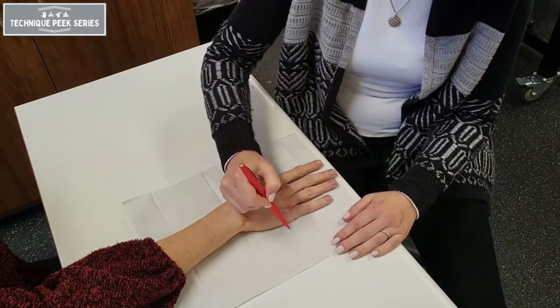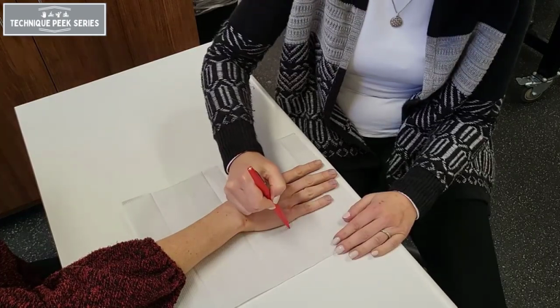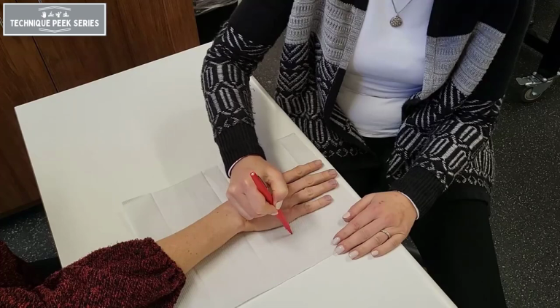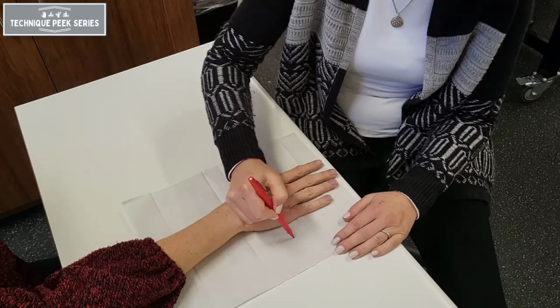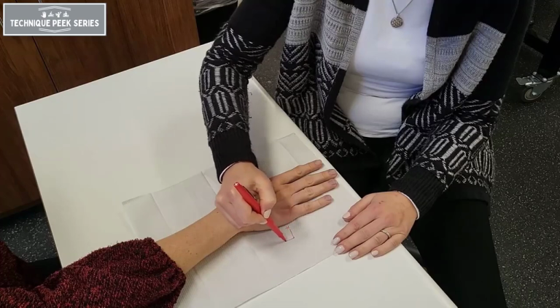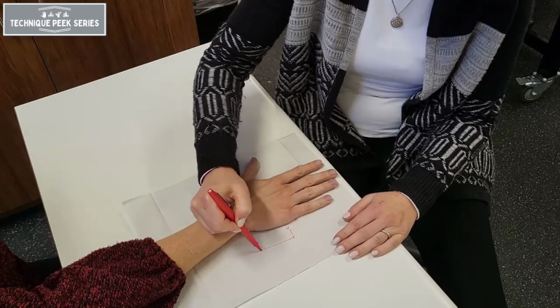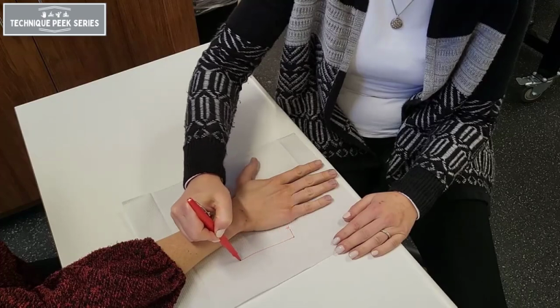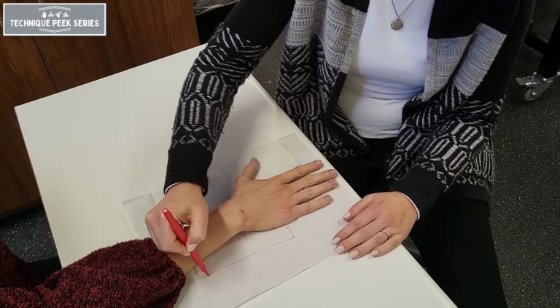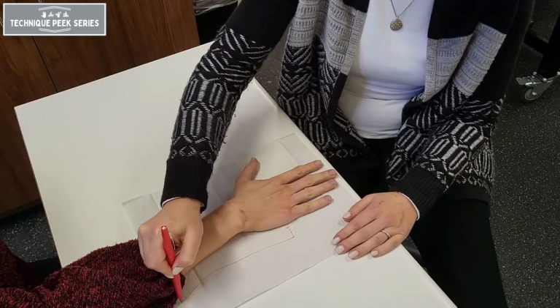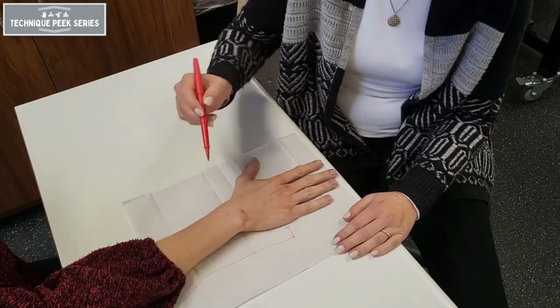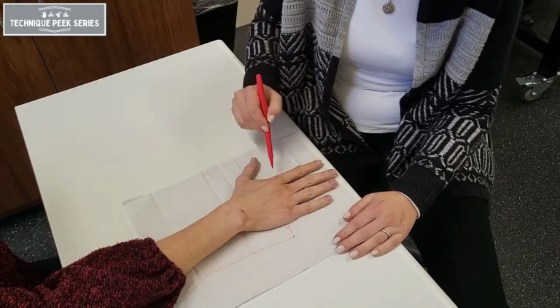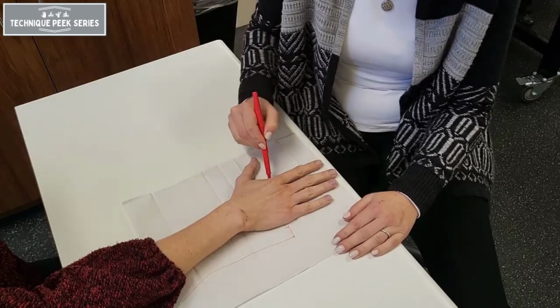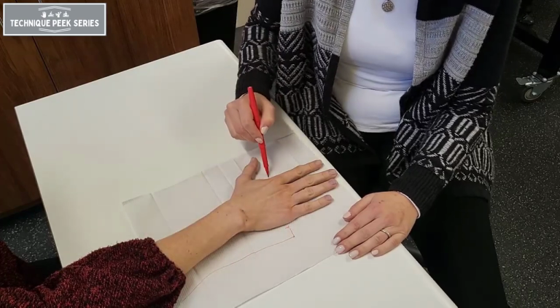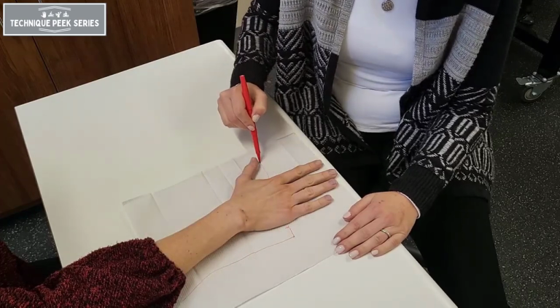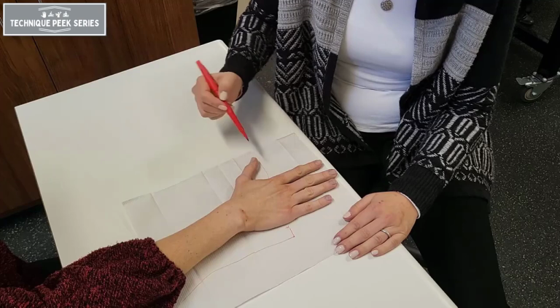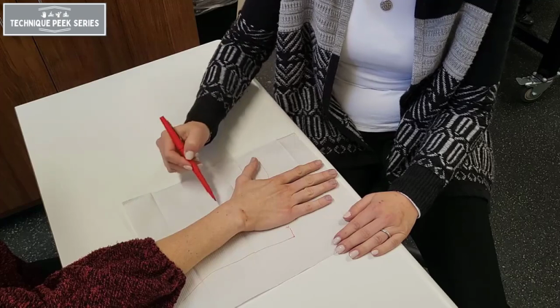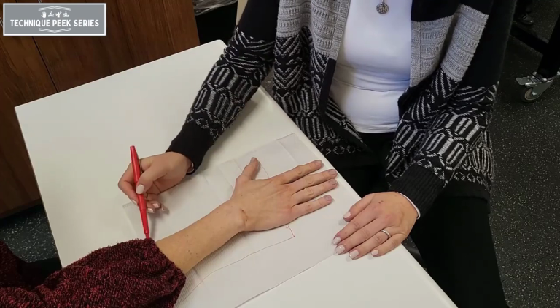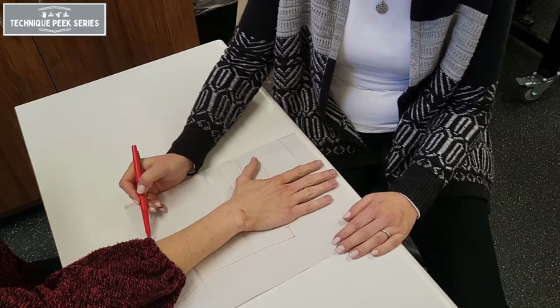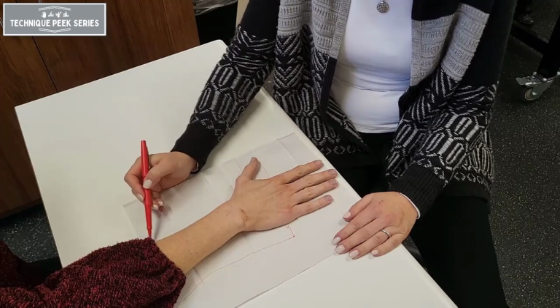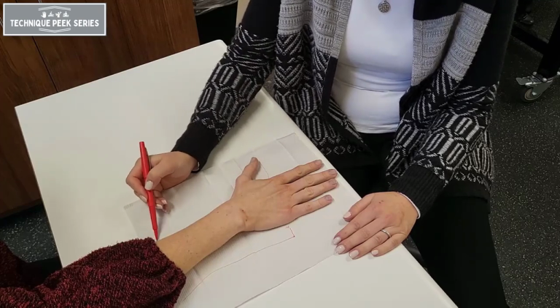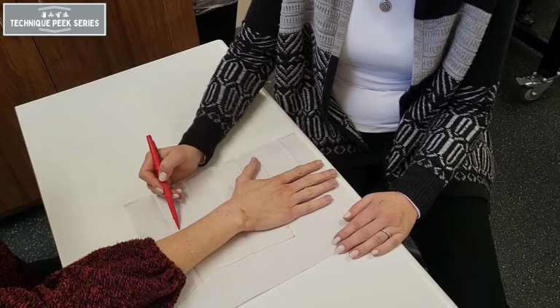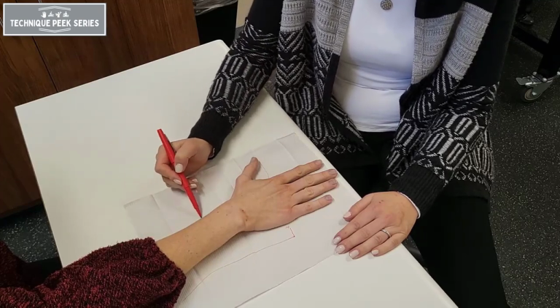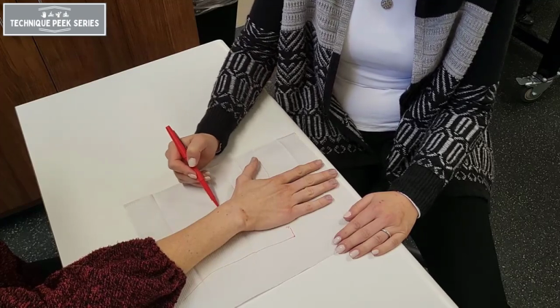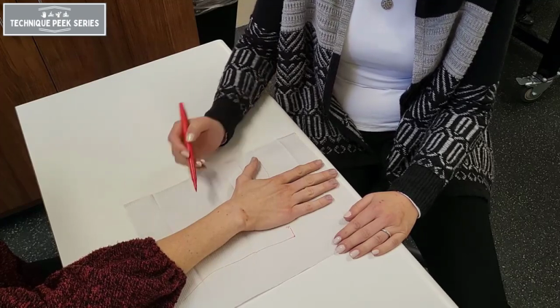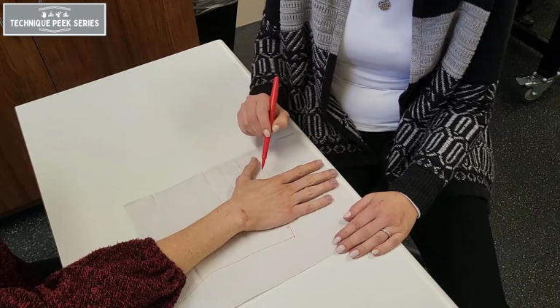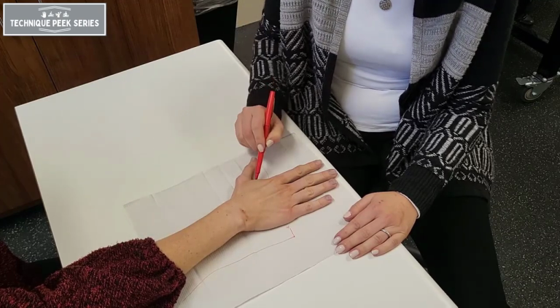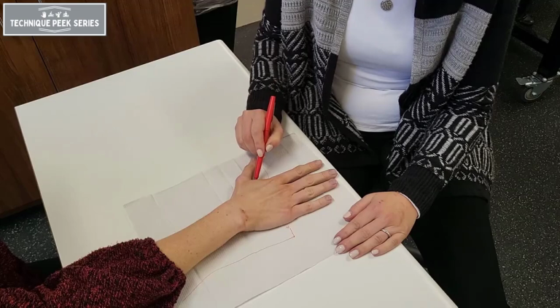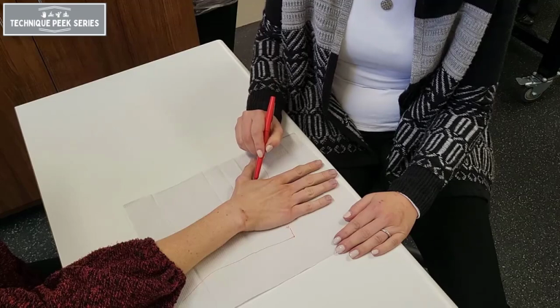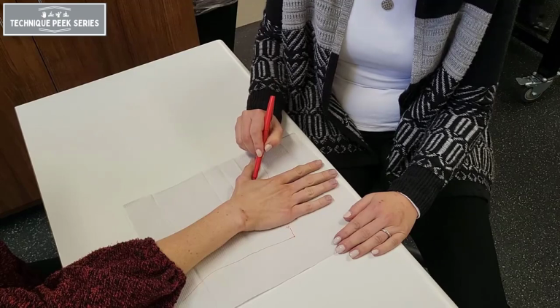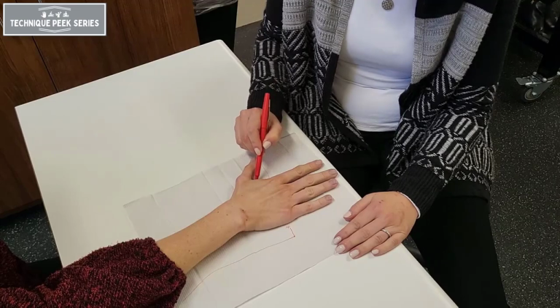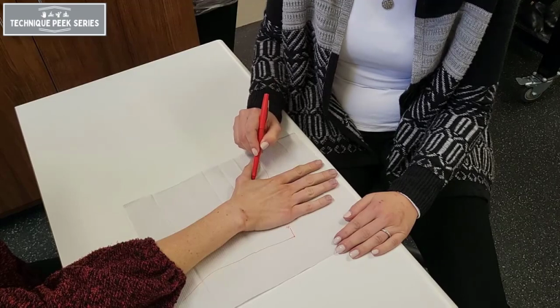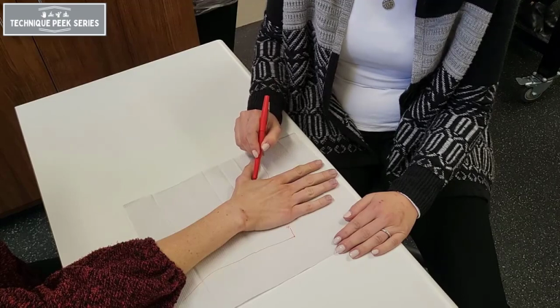To complete the pattern, connect the line from the distal palmar crease downward two-thirds the length of the forearm. Angle your pen slightly outward to create enough depth for the forearm. Also mark the web space of the thumb.